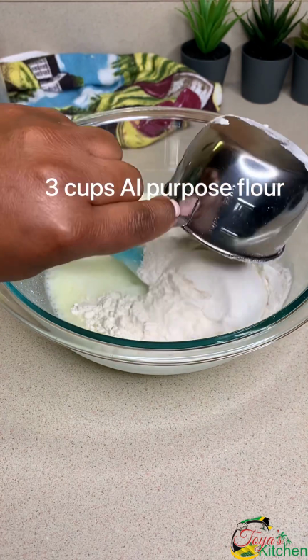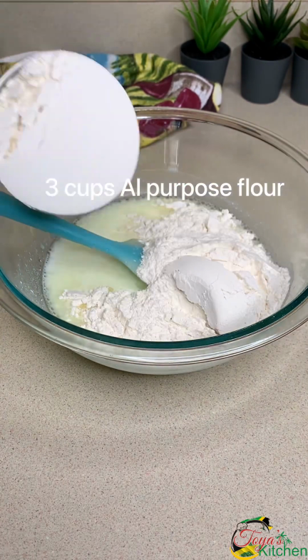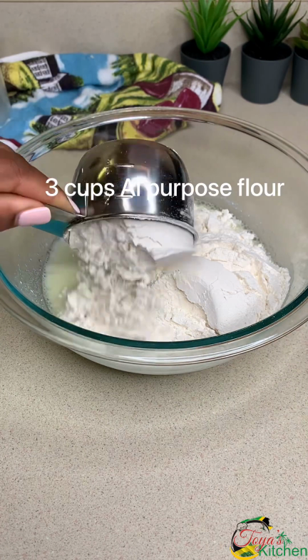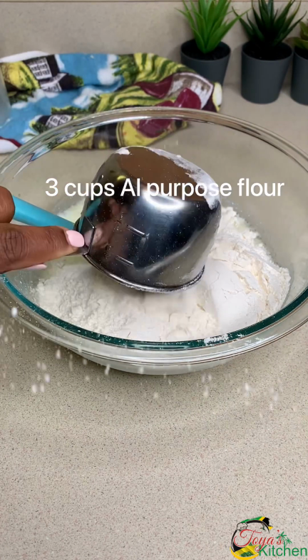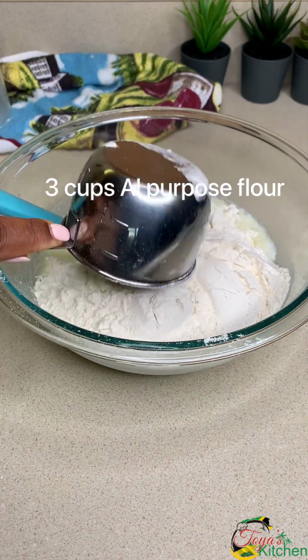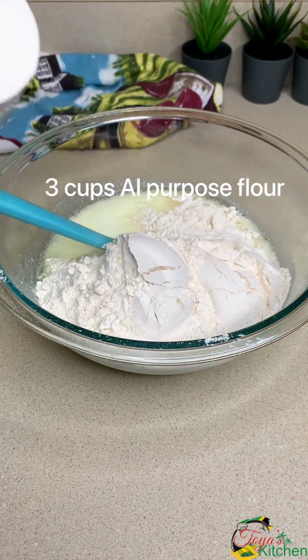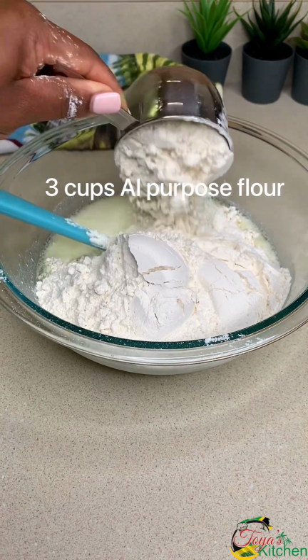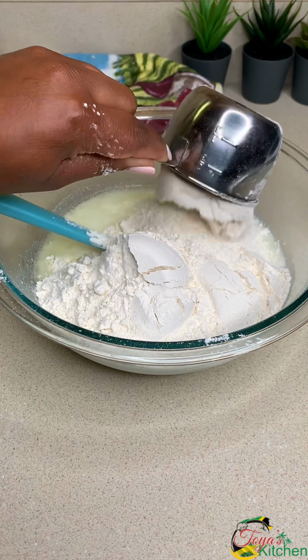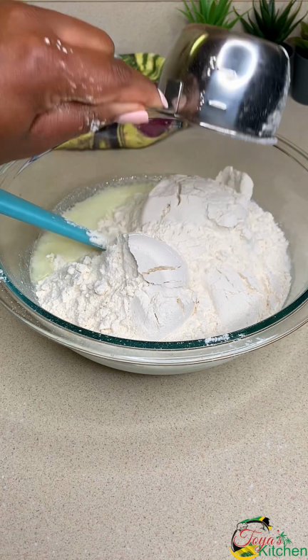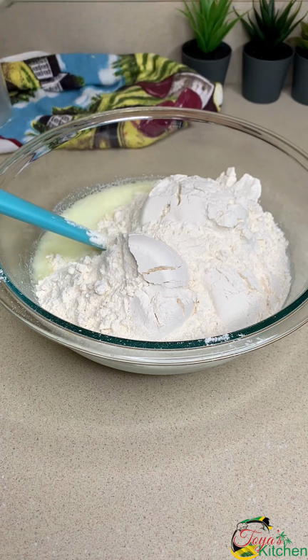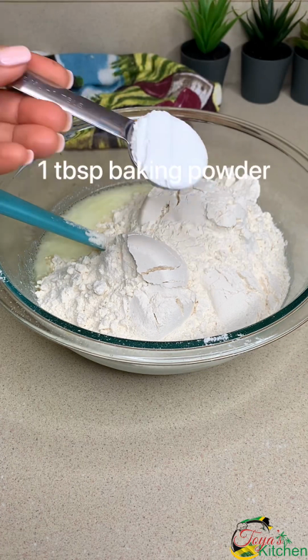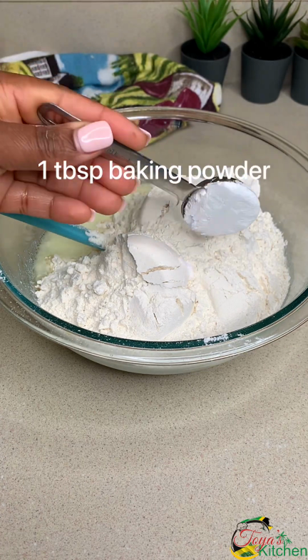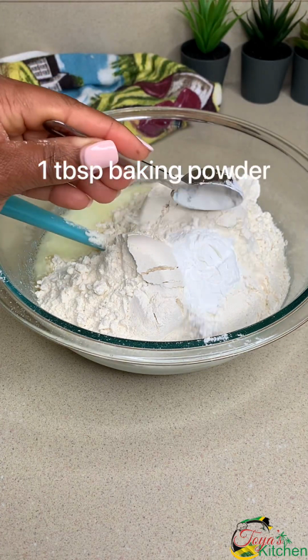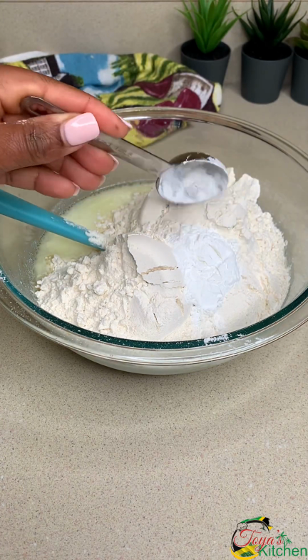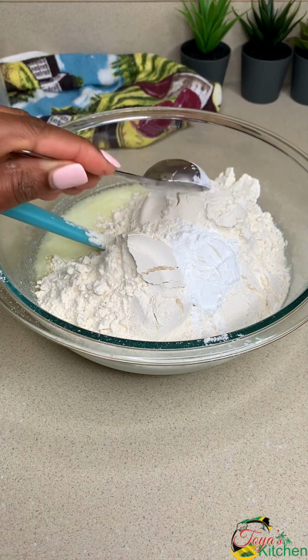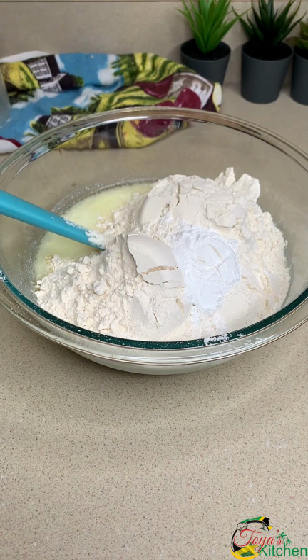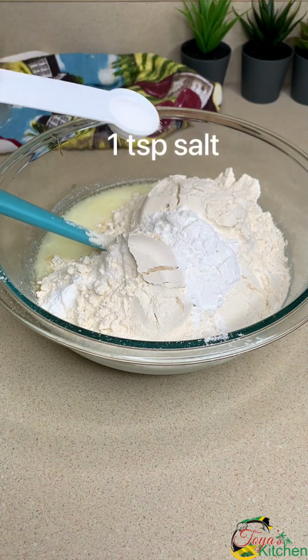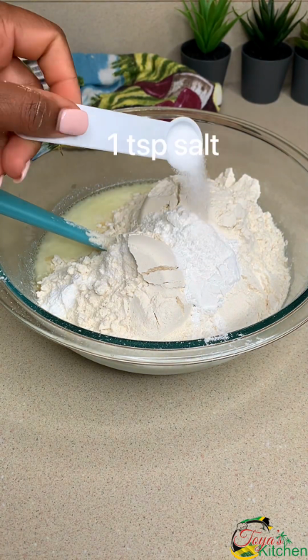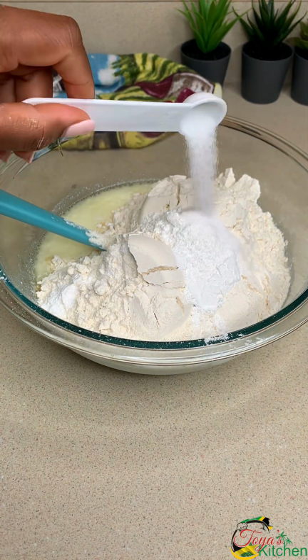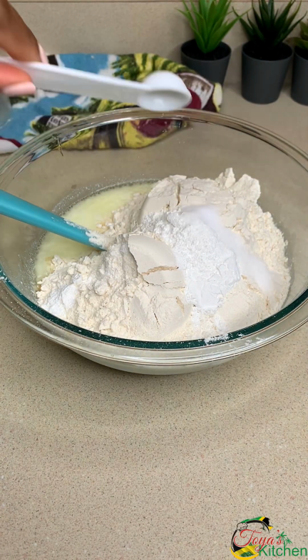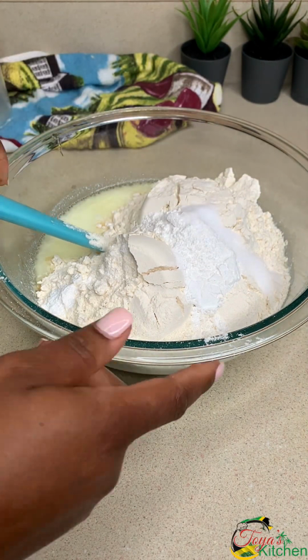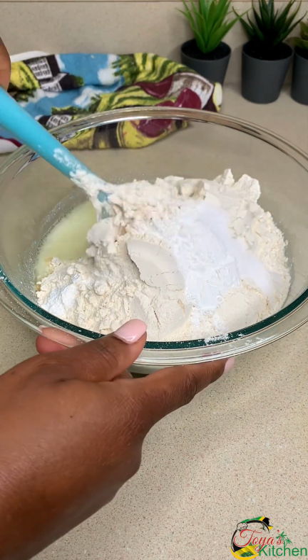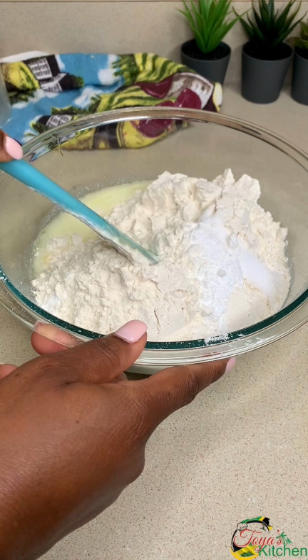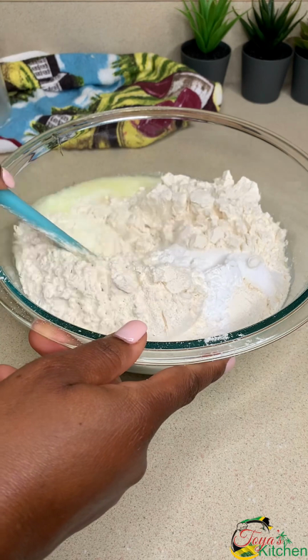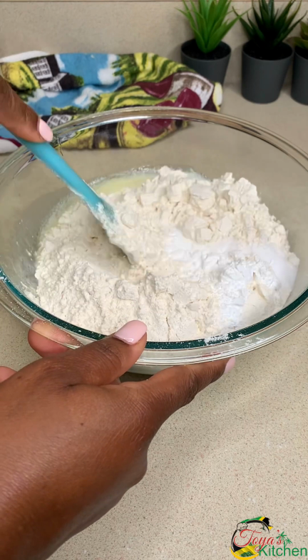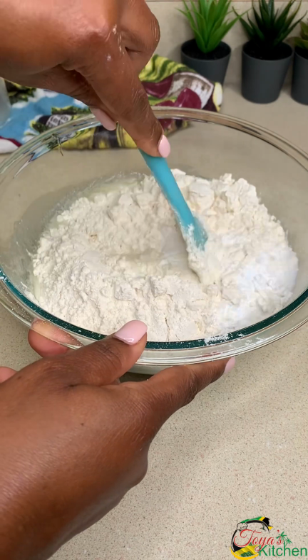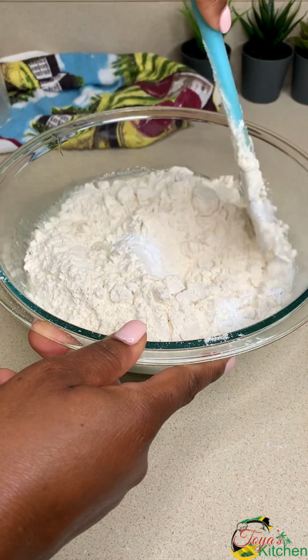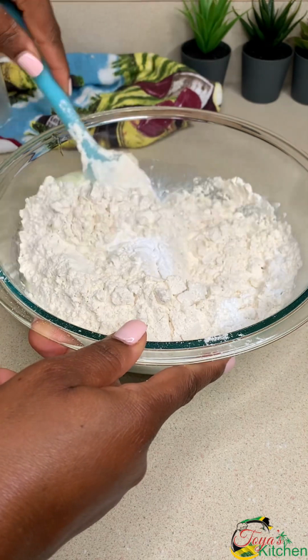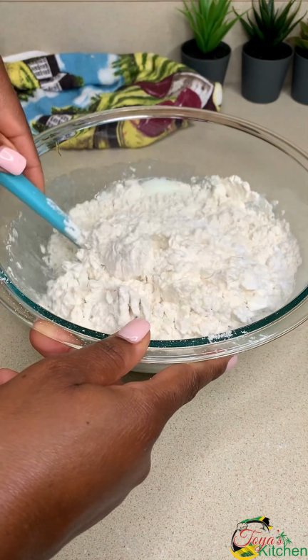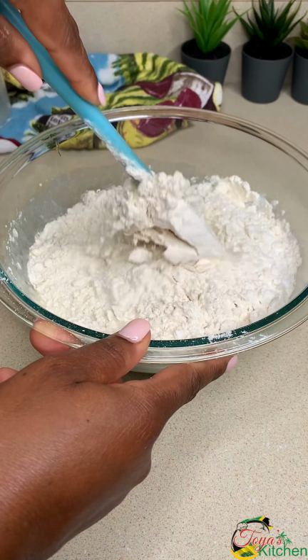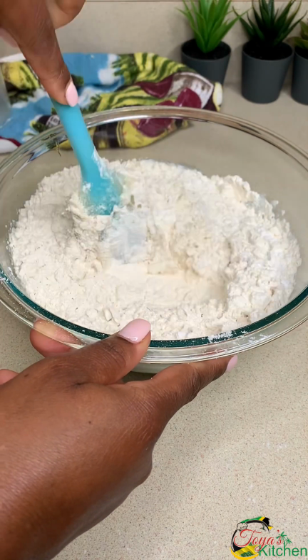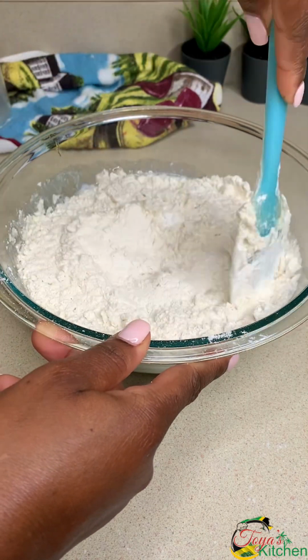Then I'm going to go in with 3 cups of all-purpose flour, 1 tablespoon of baking powder, and a teaspoon of salt. And I'm going to mix well to form a soft dough ball.